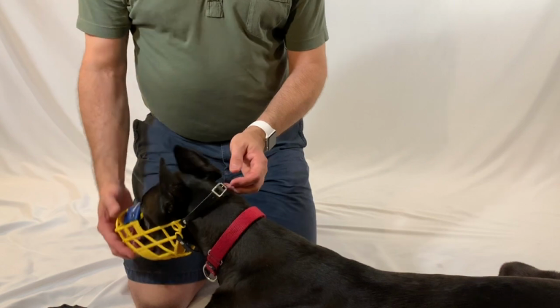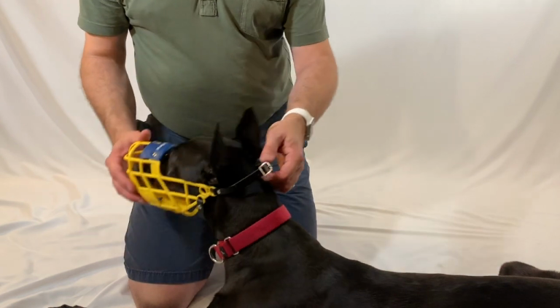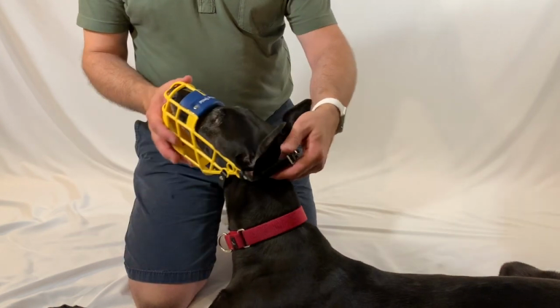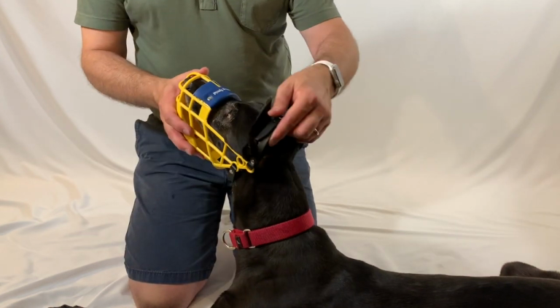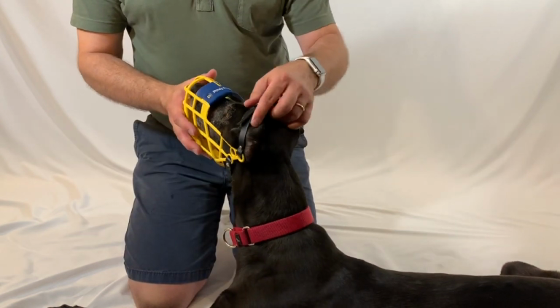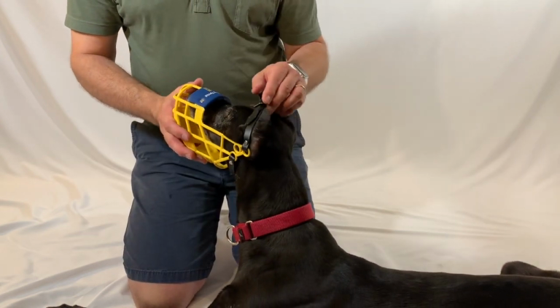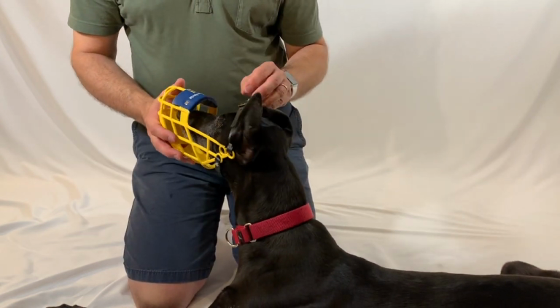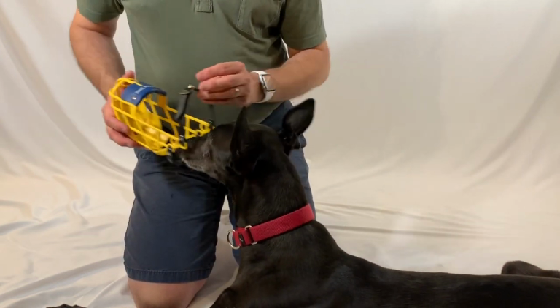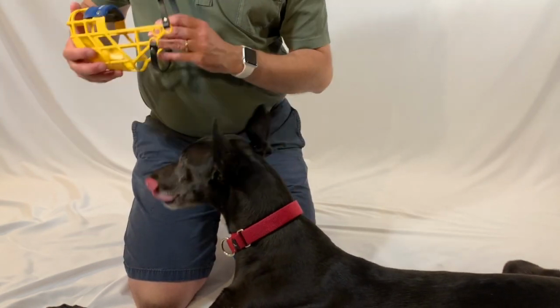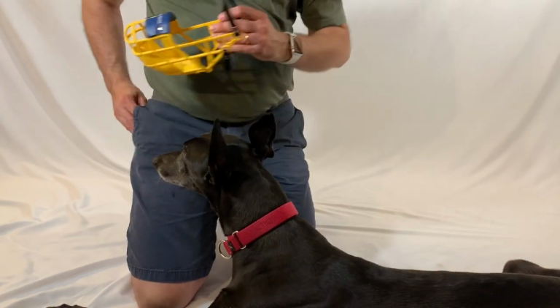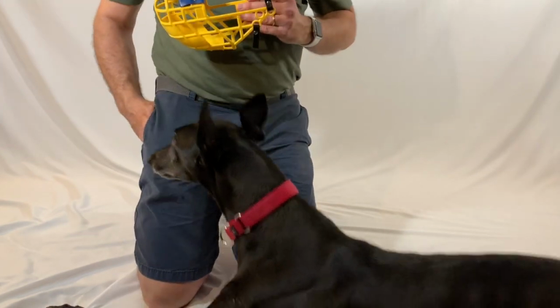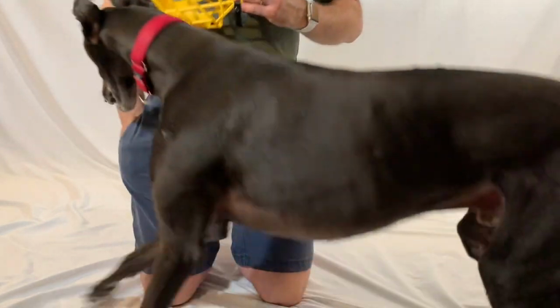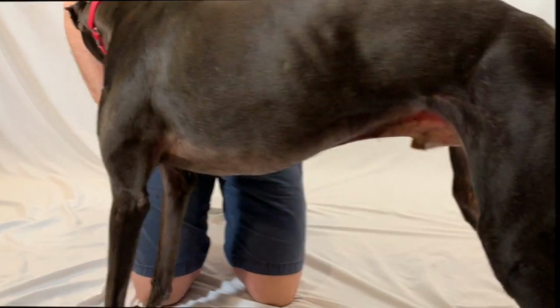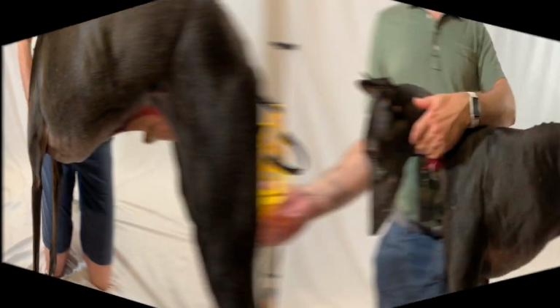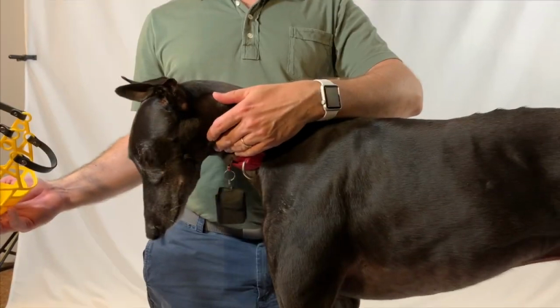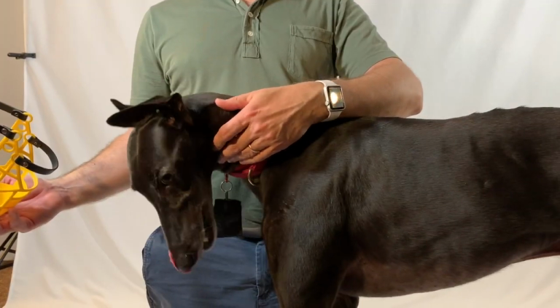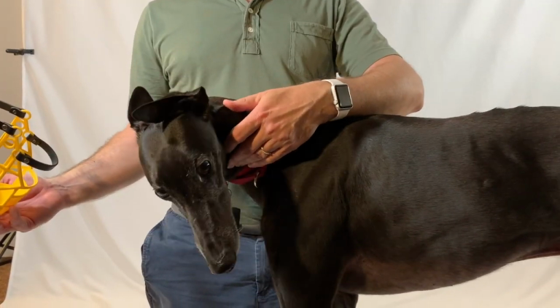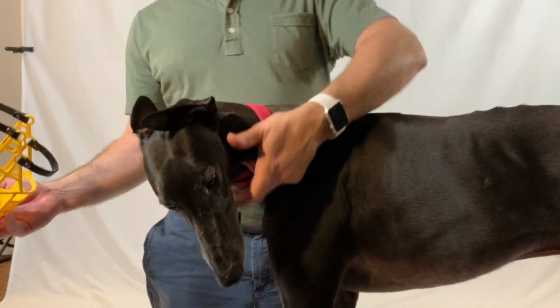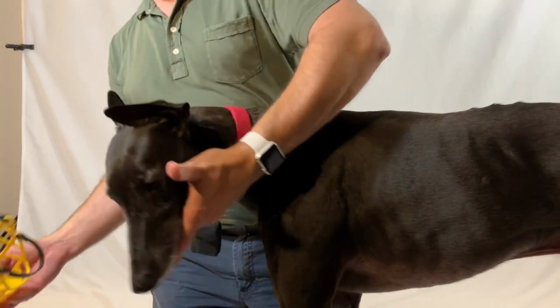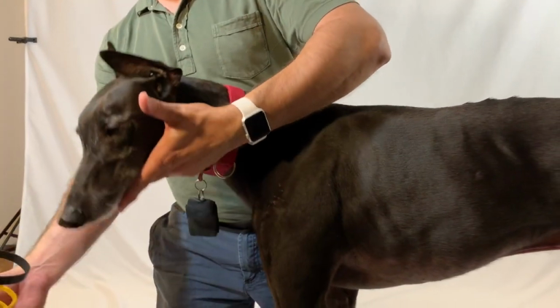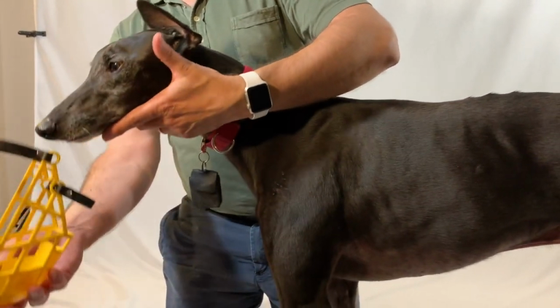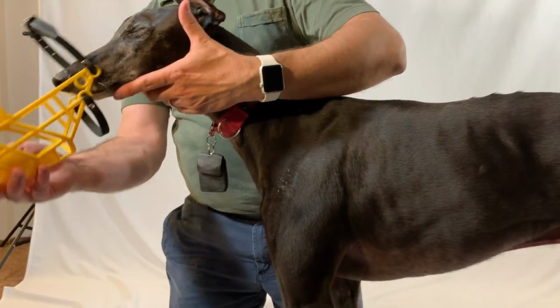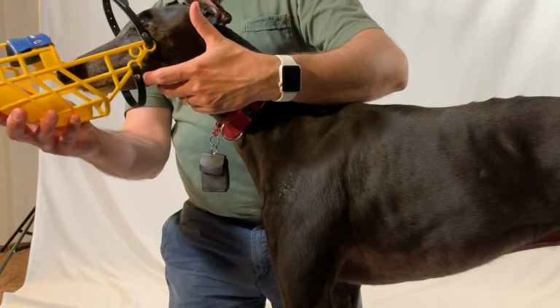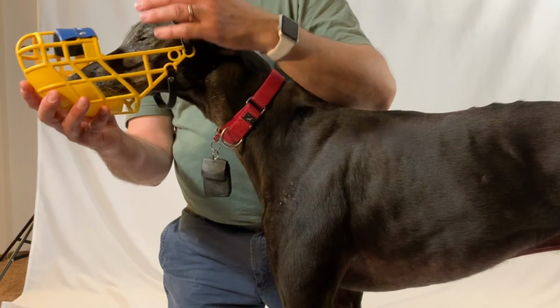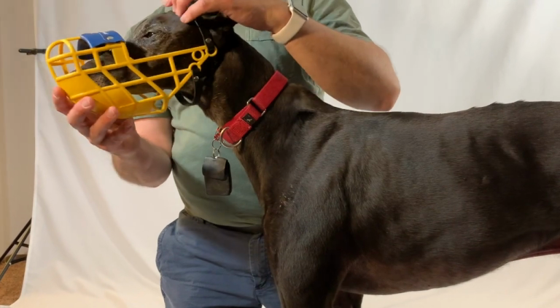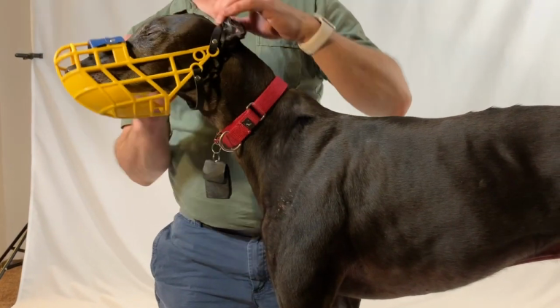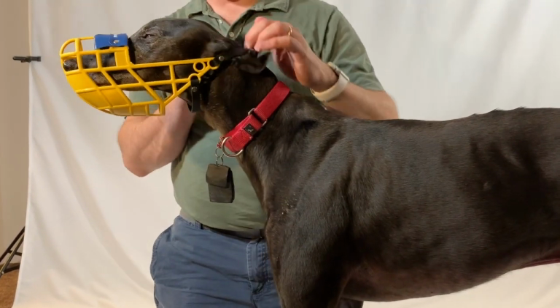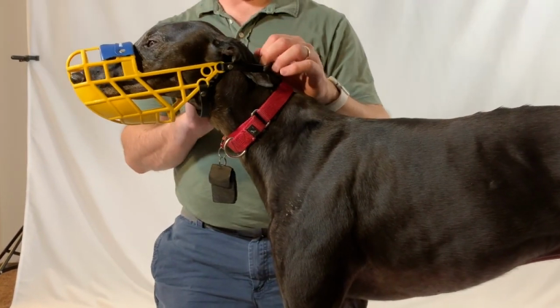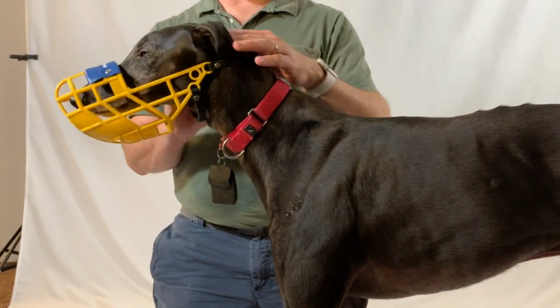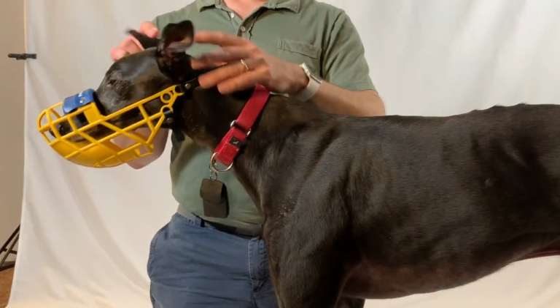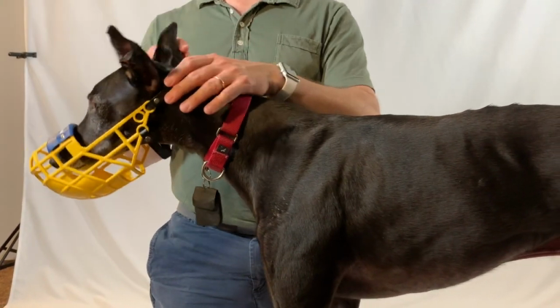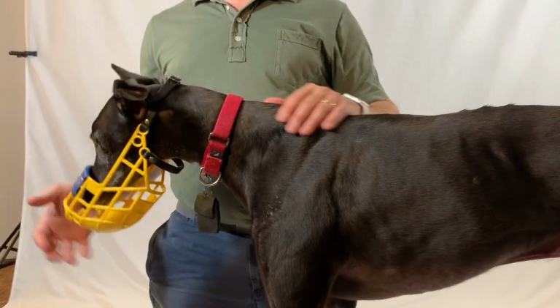To take it off, just lift the strap up over the ears and slide it off. To put the muzzle back on, you just slide it on again — it's already adjusted — and slide the strap down over the ears.